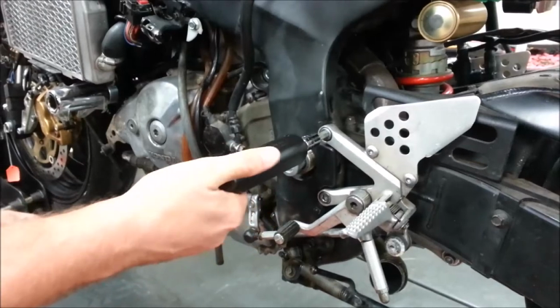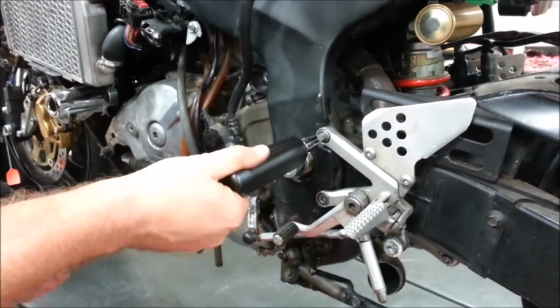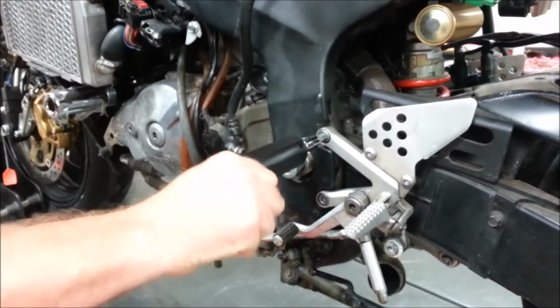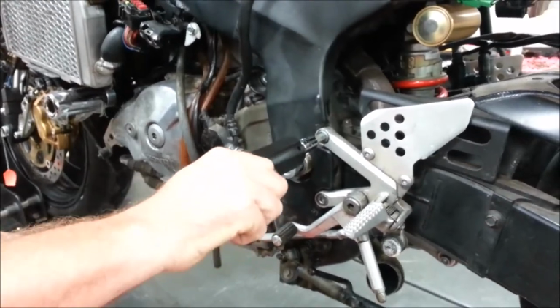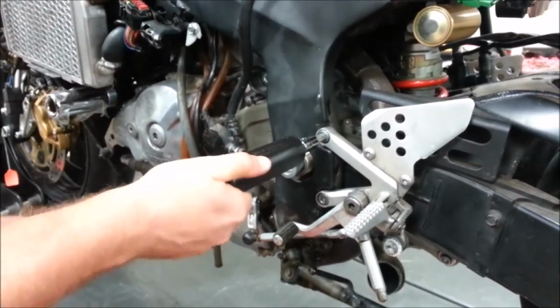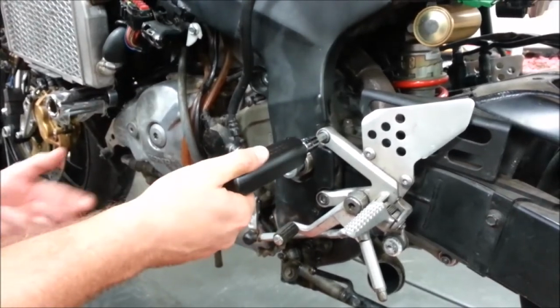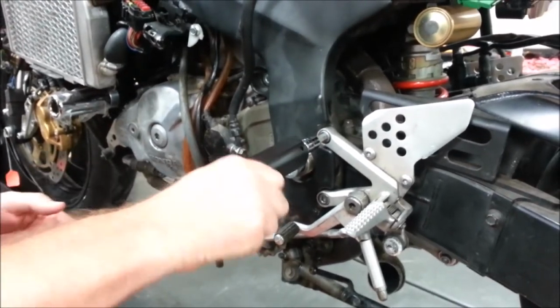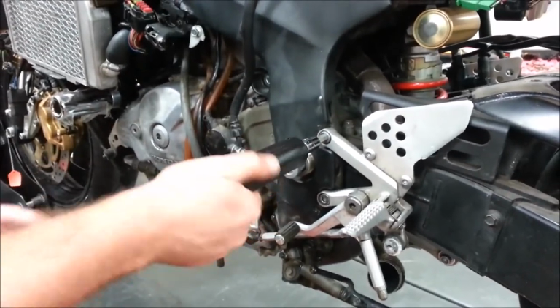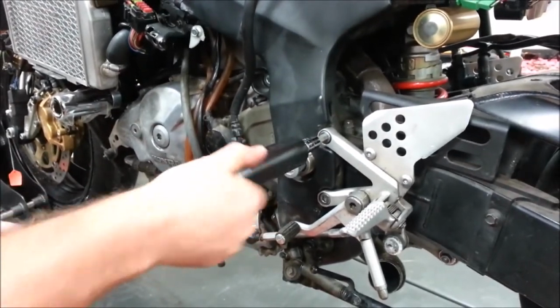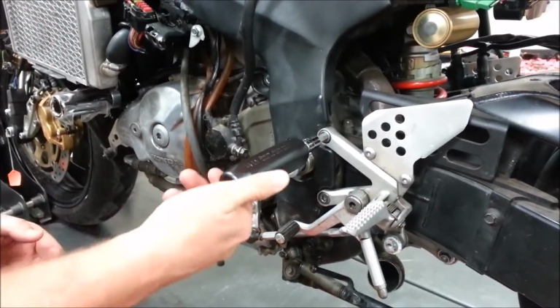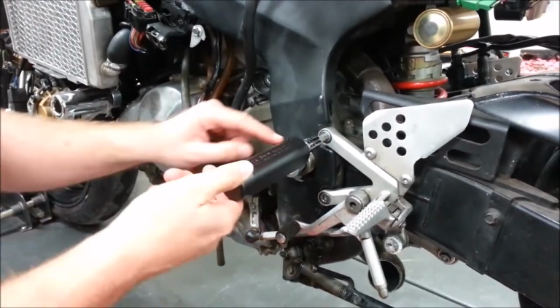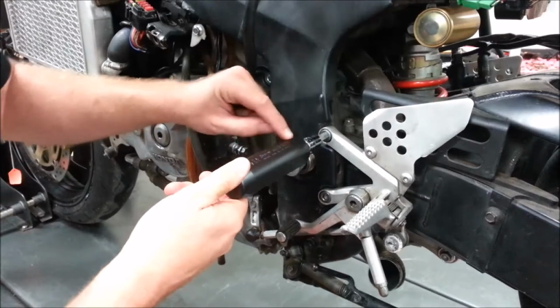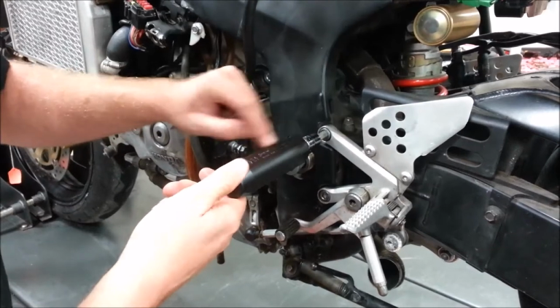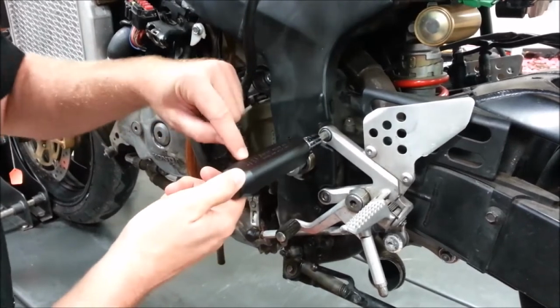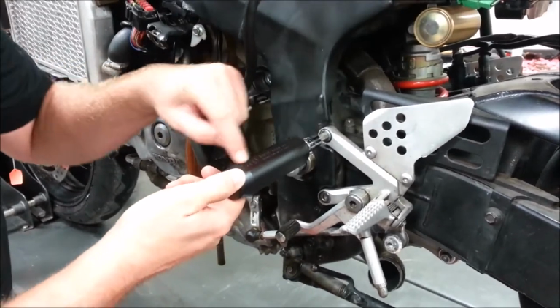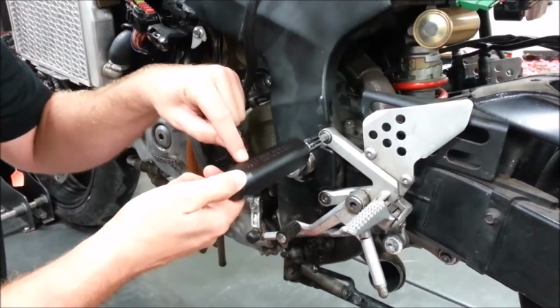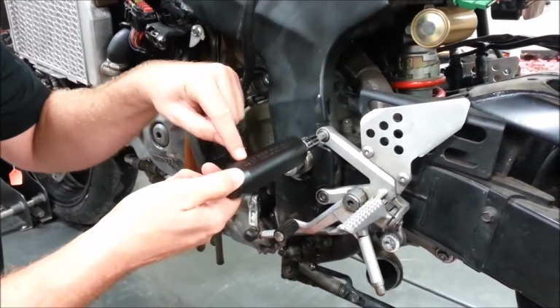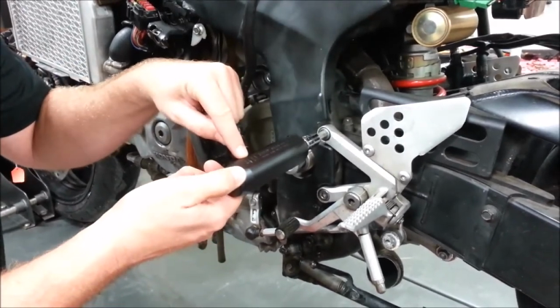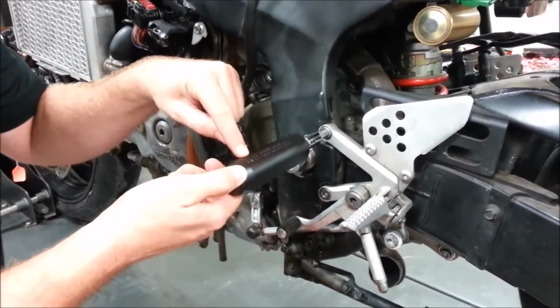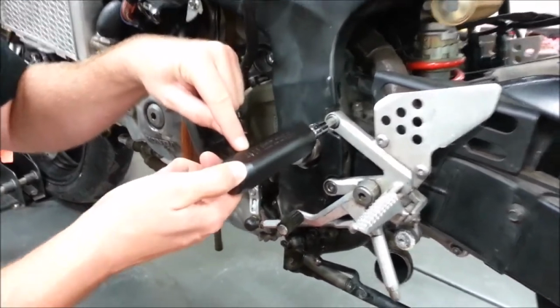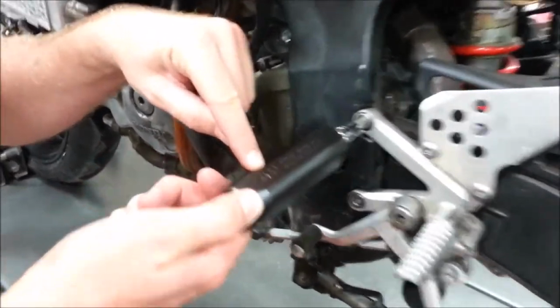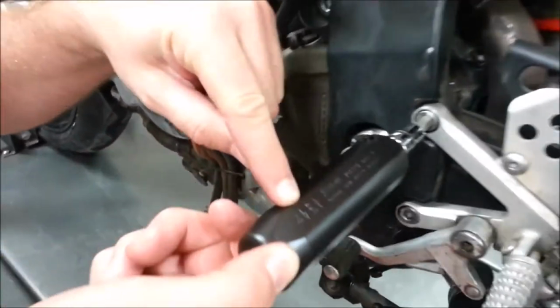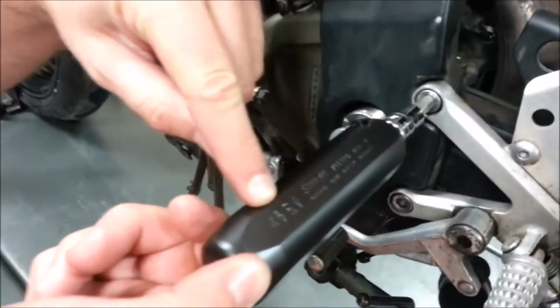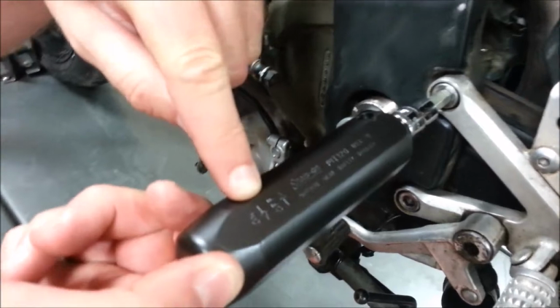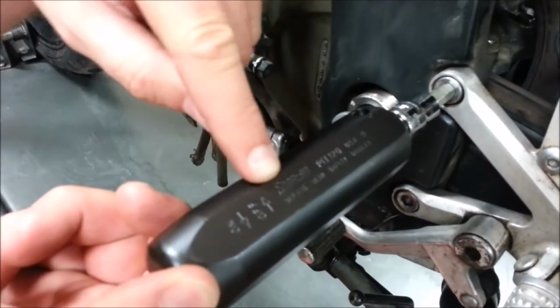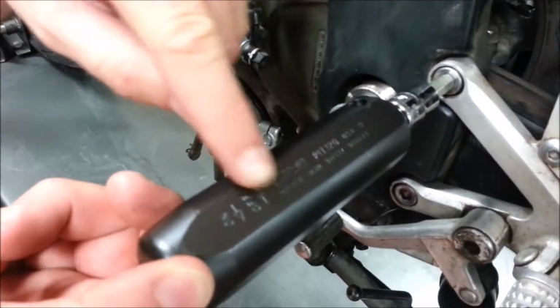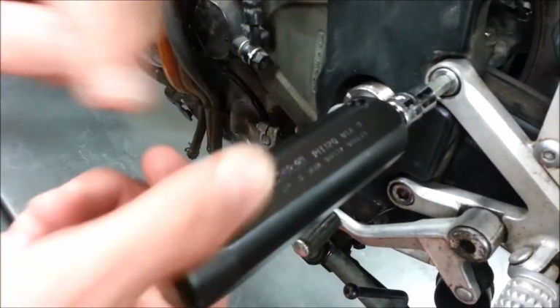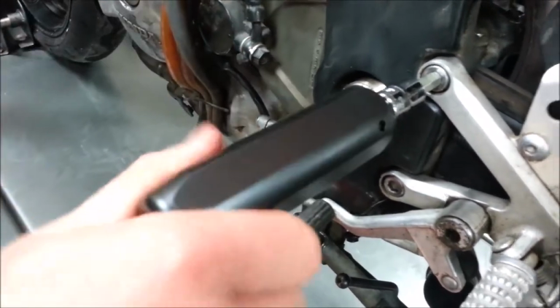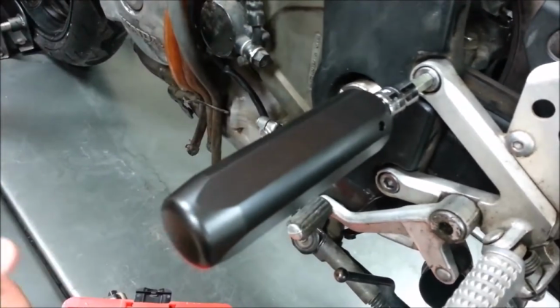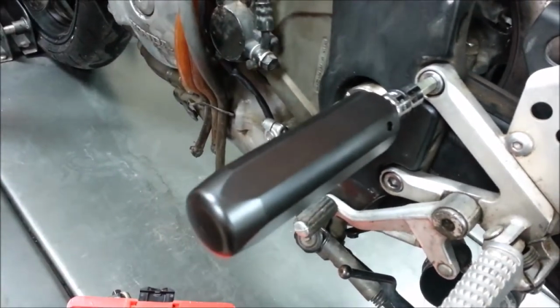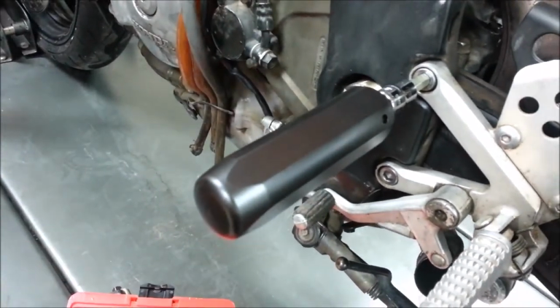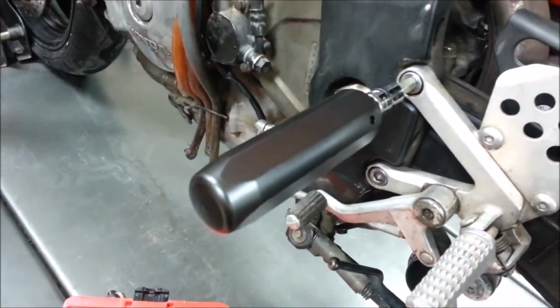Do you see how that rotates now? There are directions on here that say 'on' and 'off.' I want to go off, so I'm going to follow the arrow that way.